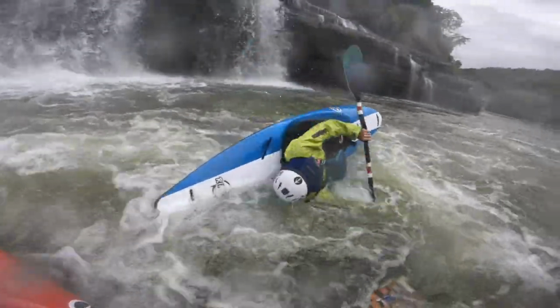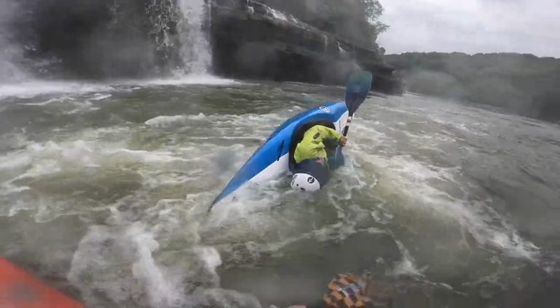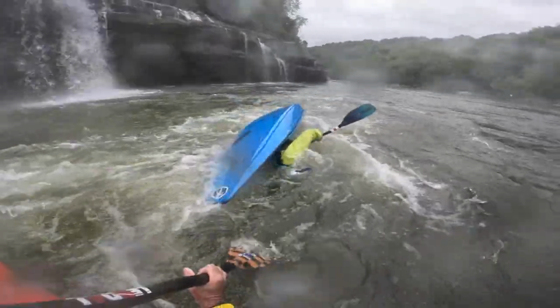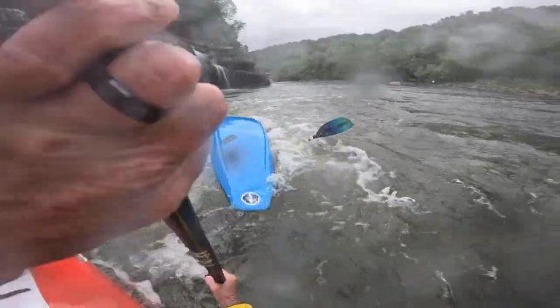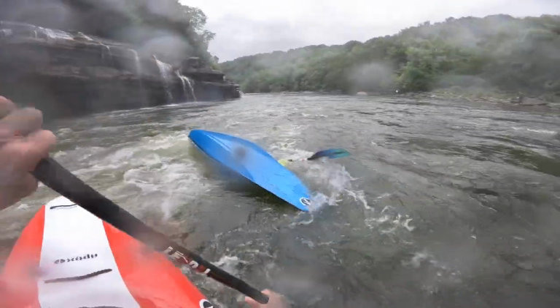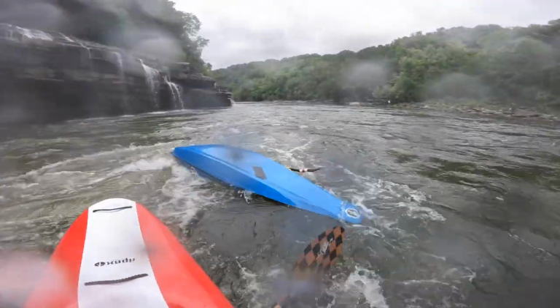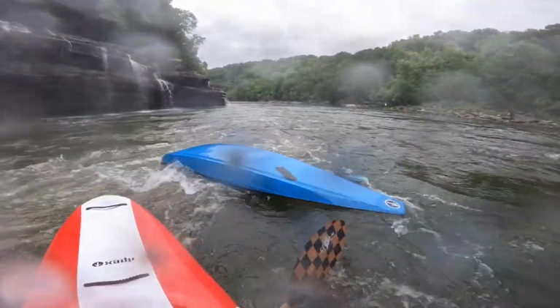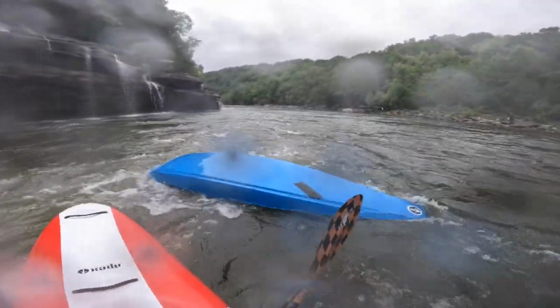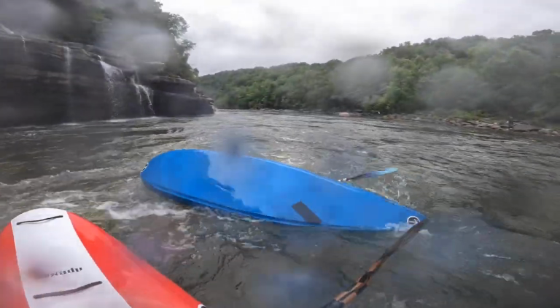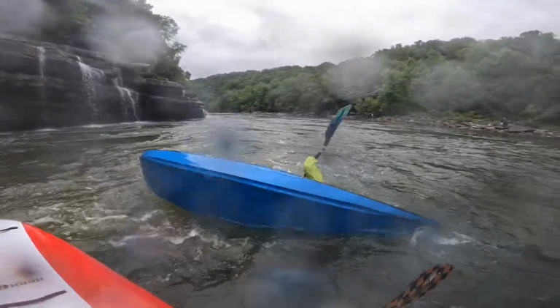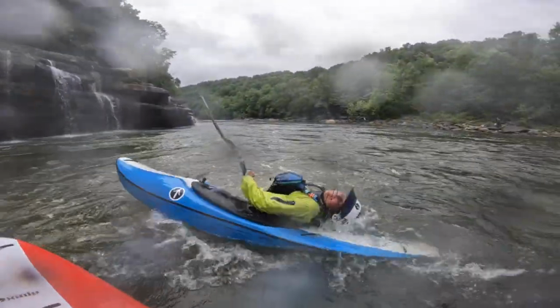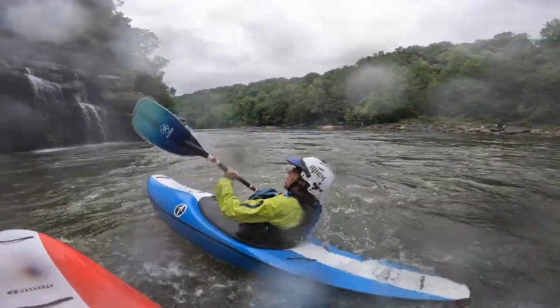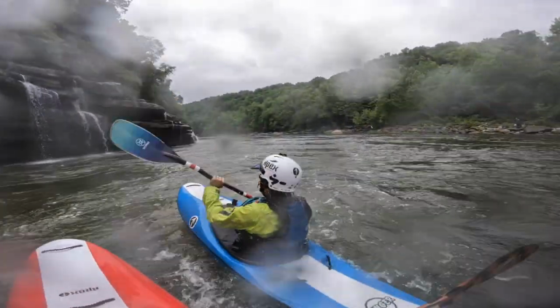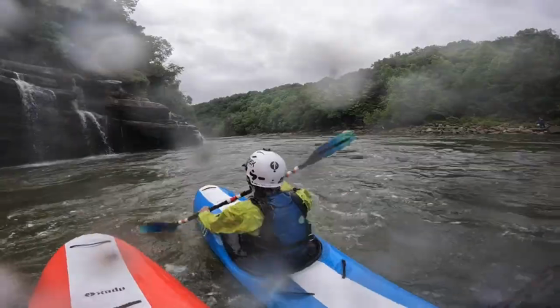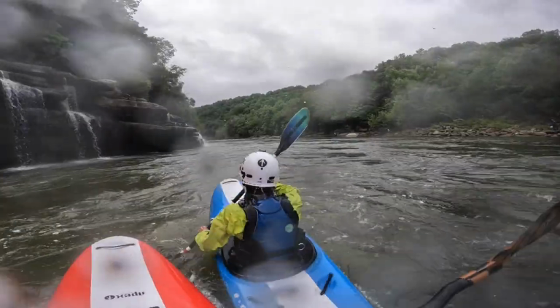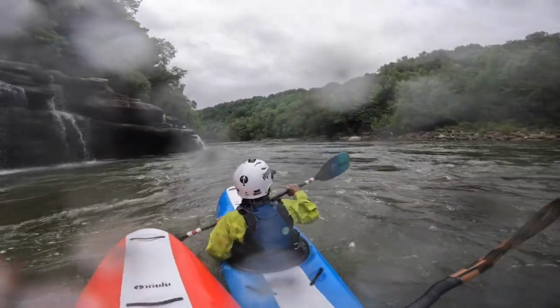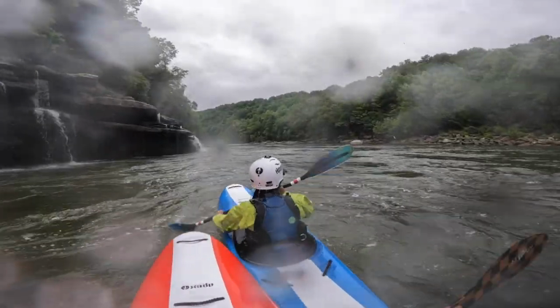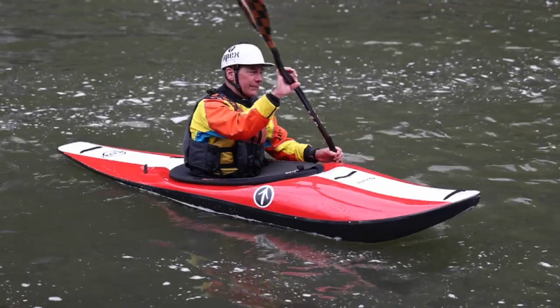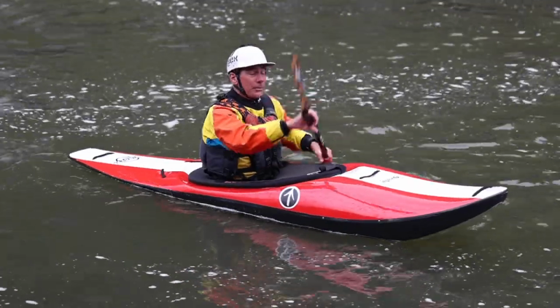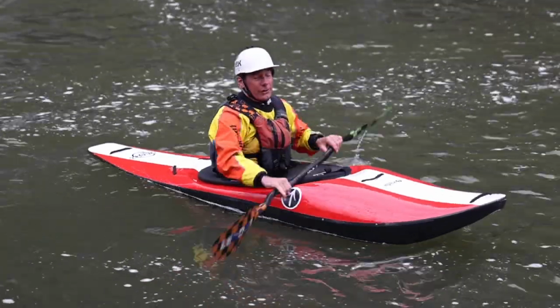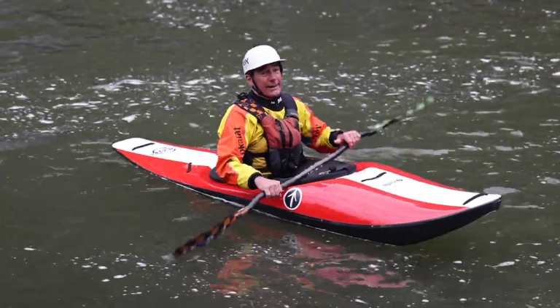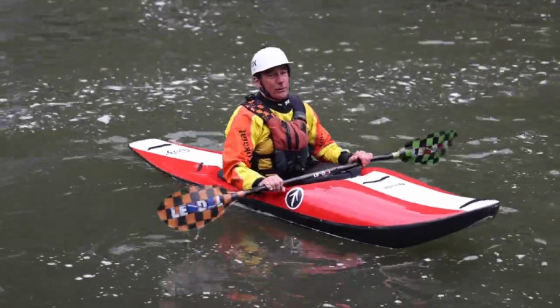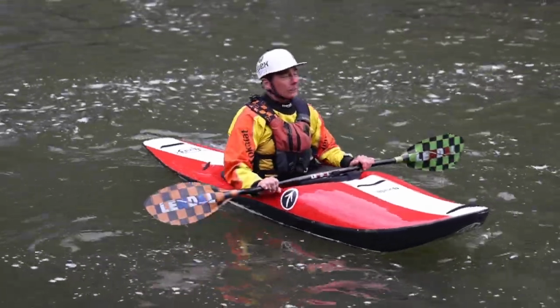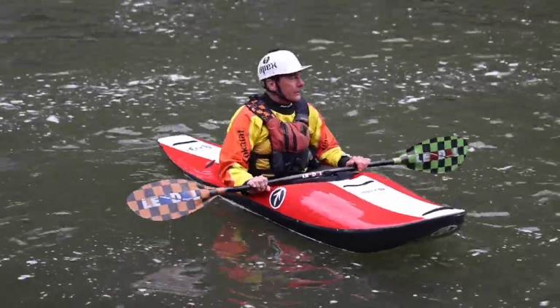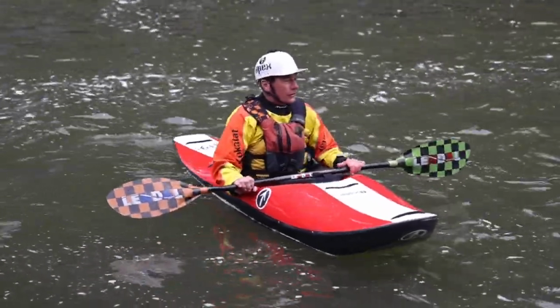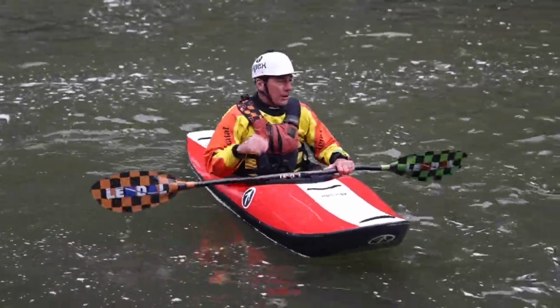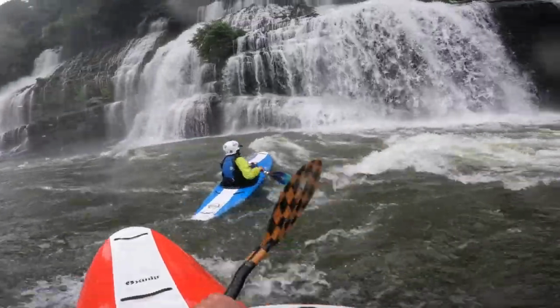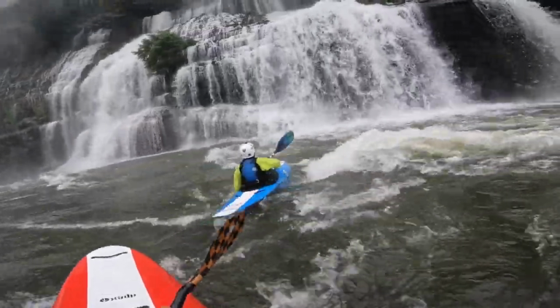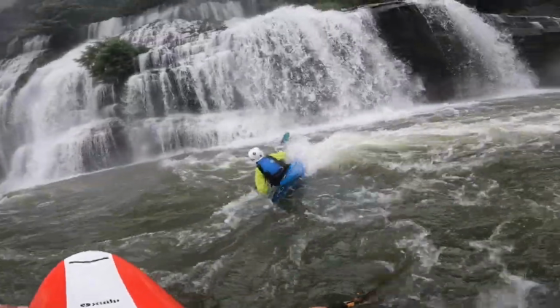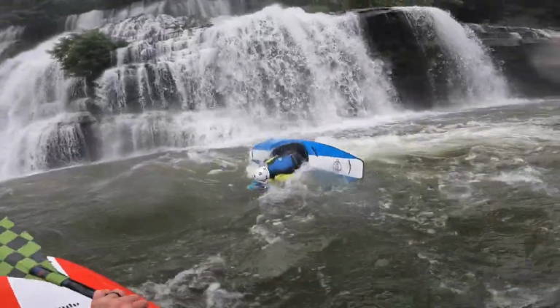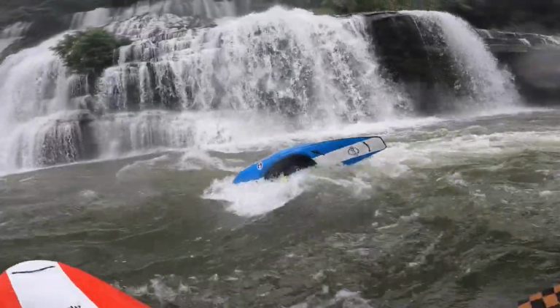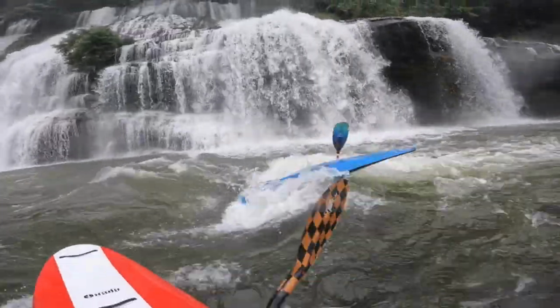What I'm doing here with Cheryl is putting her in Rock Island Hole at really low water. It's a very mild hole — she can't get stuck in it, but it certainly can tip her over. So tipping over and rolling up, that's all there is to it.